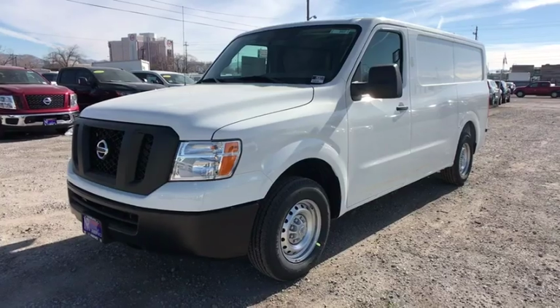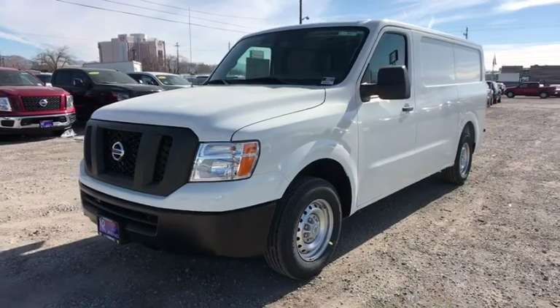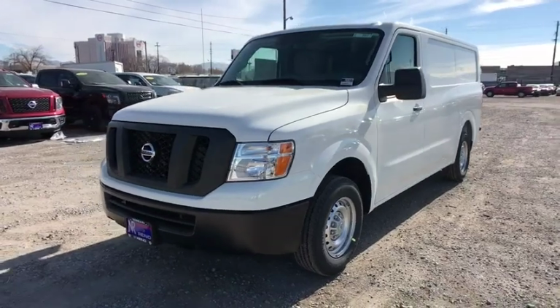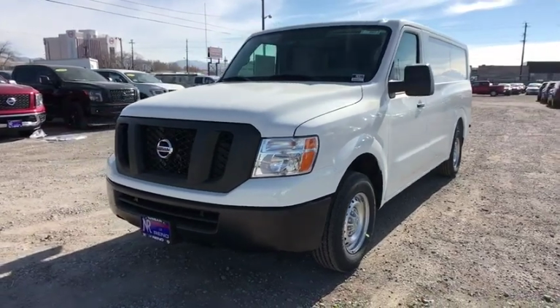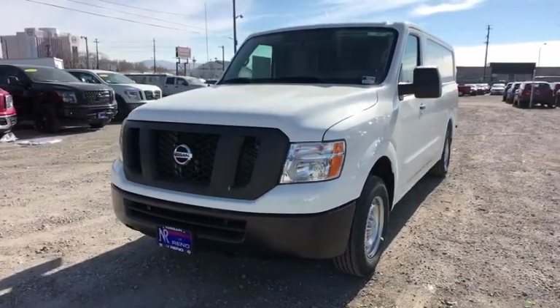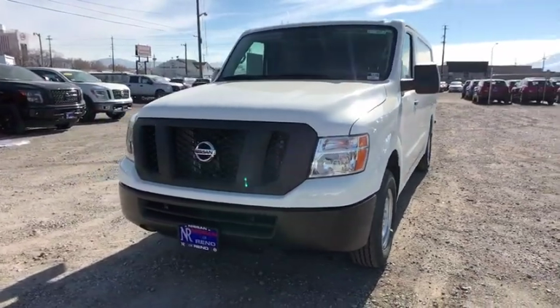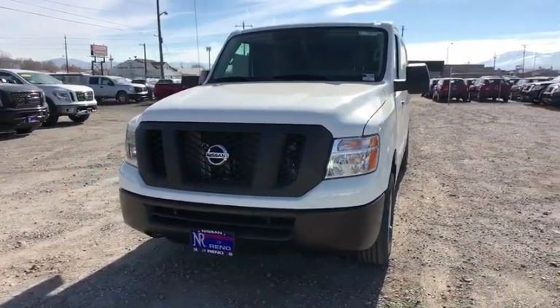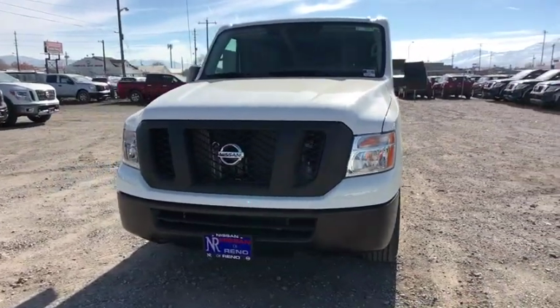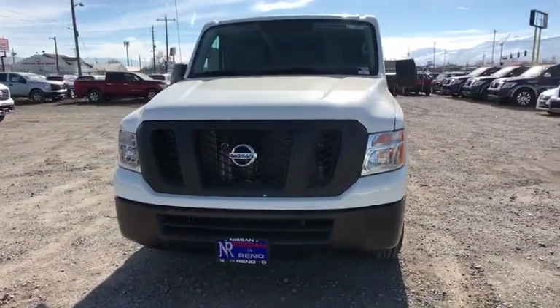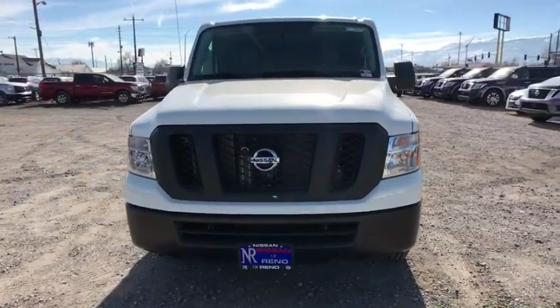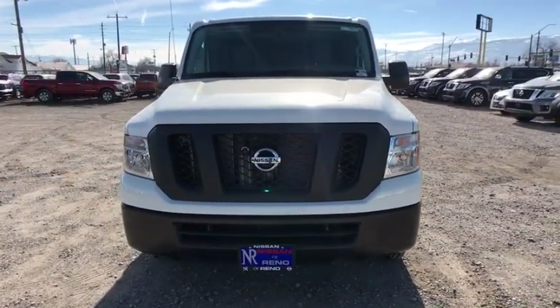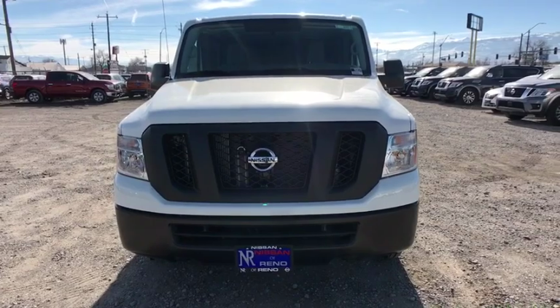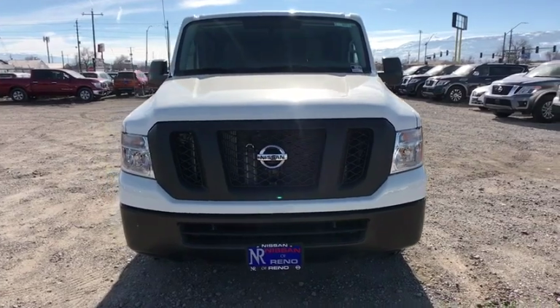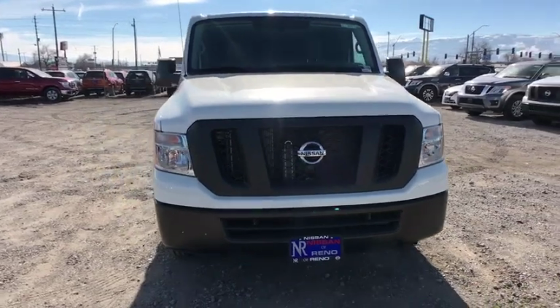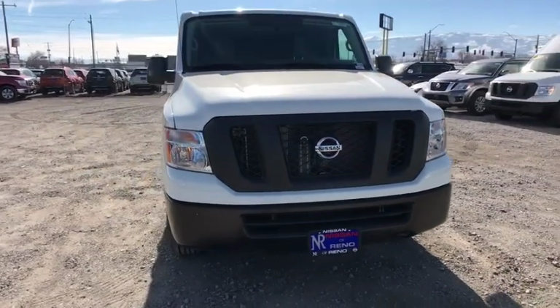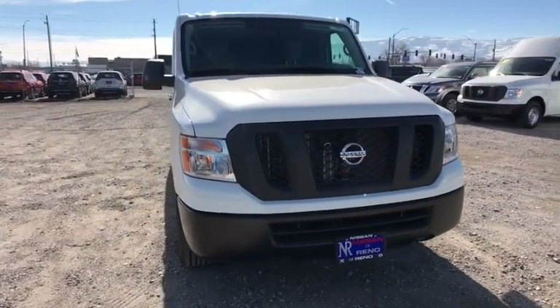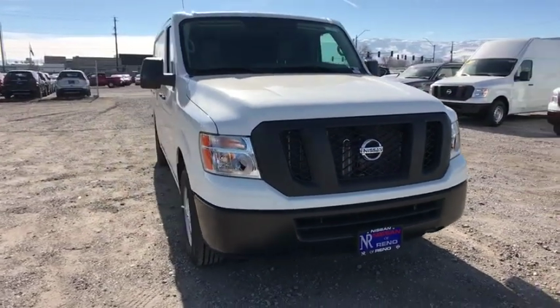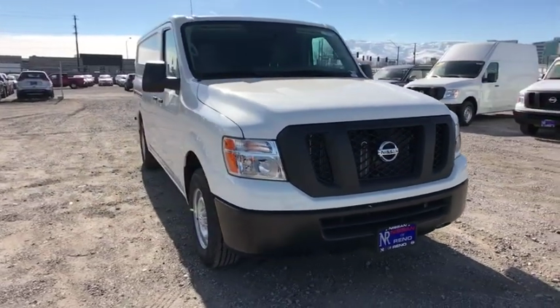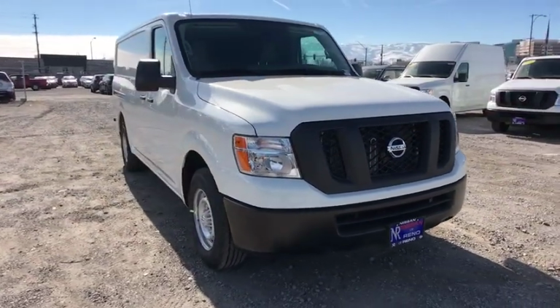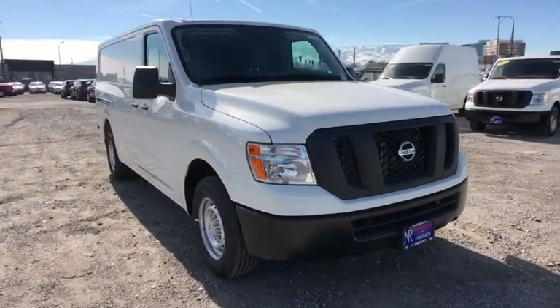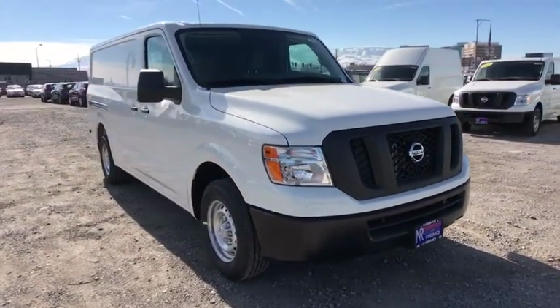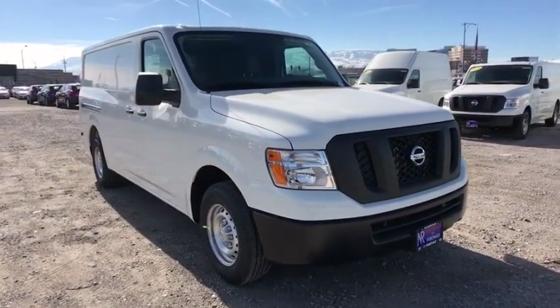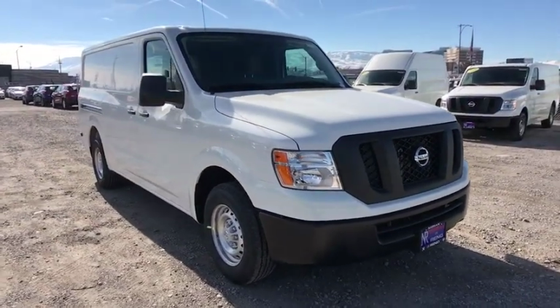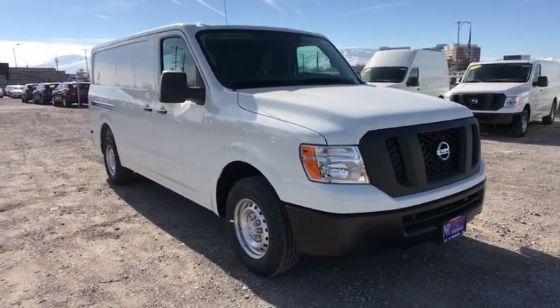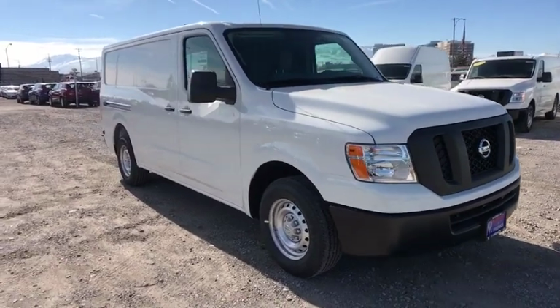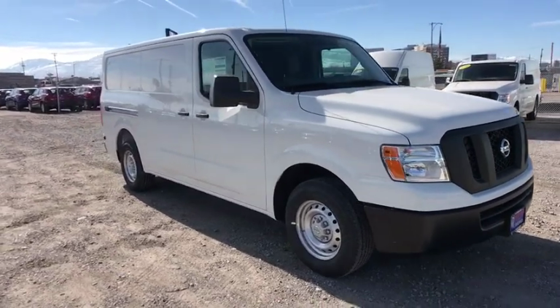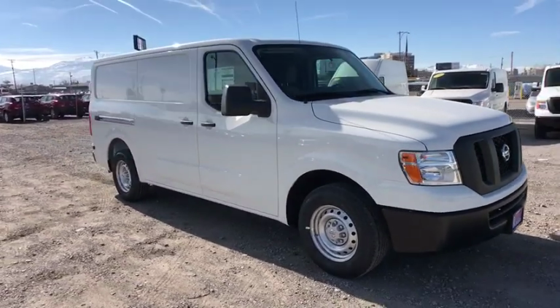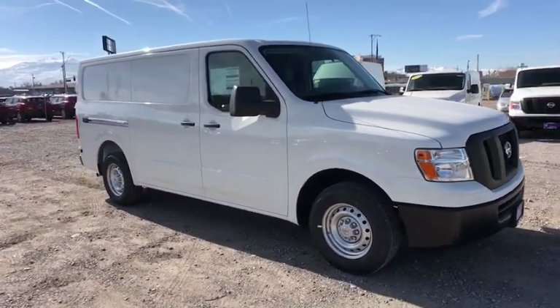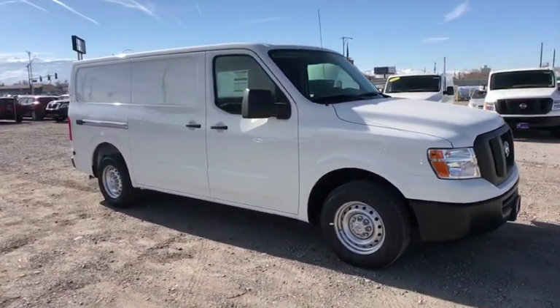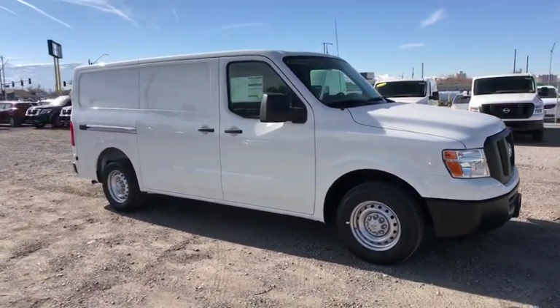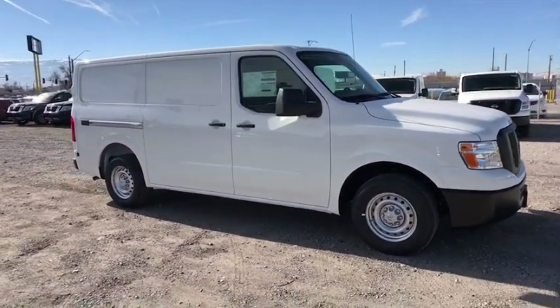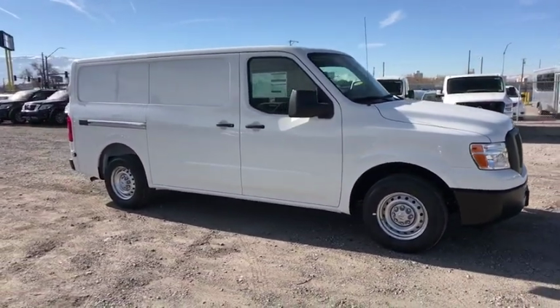2019 Nissan NV Cargo. The Nissan NV Cargo is a mixture of functionality, efficiency, and performance. A wide variety of styles allows you to pick the perfect match for your needs. Here are some of this vehicle's great options.